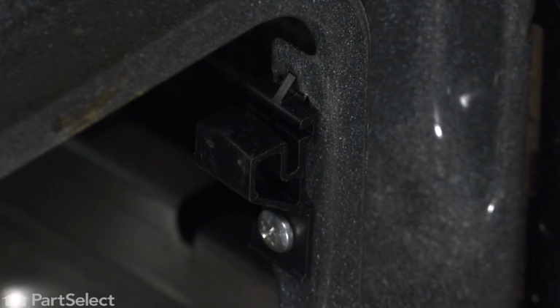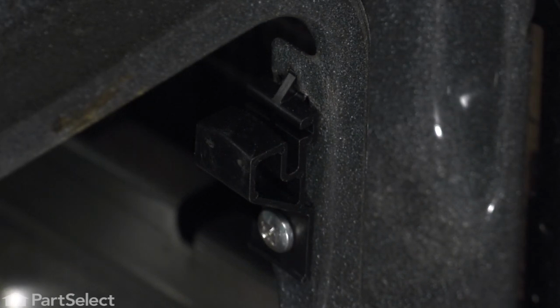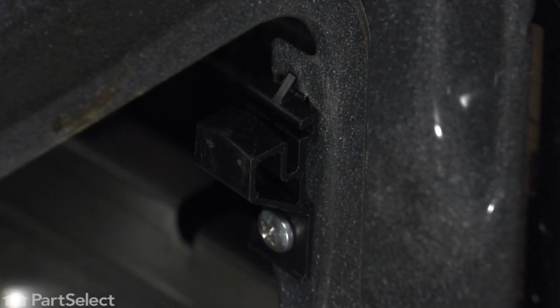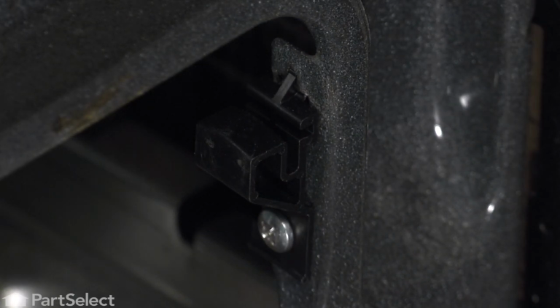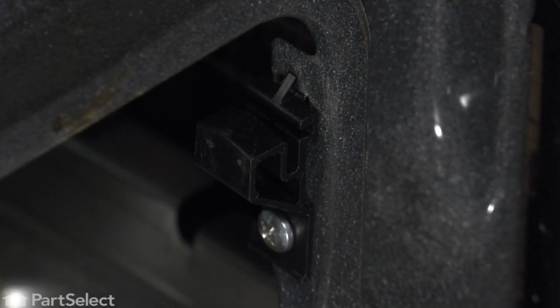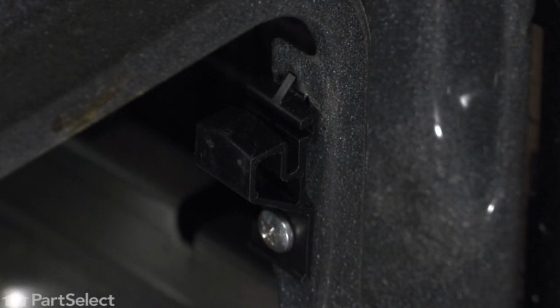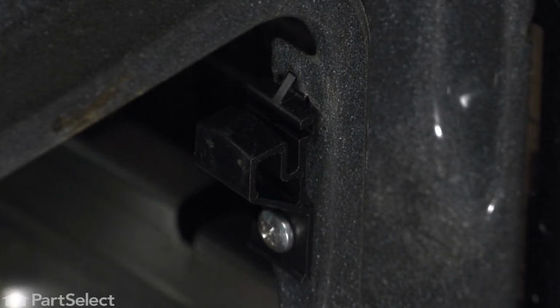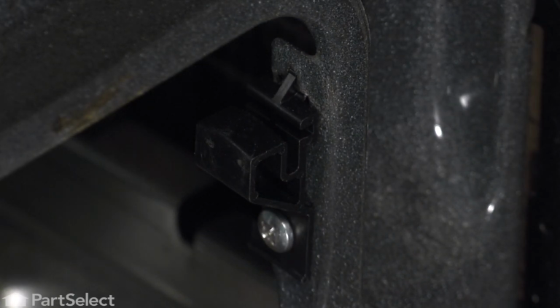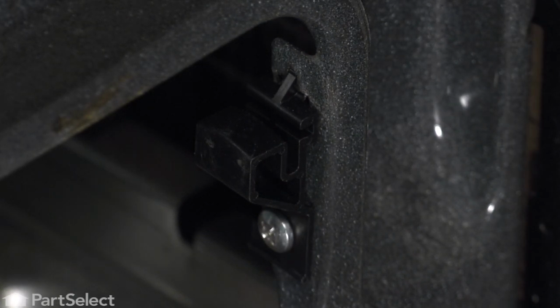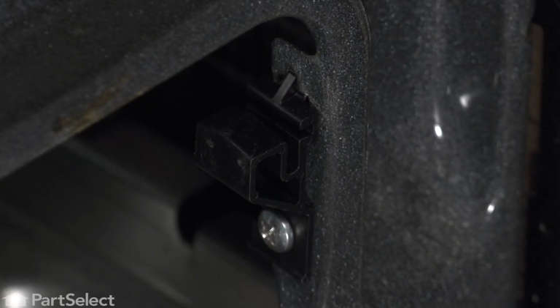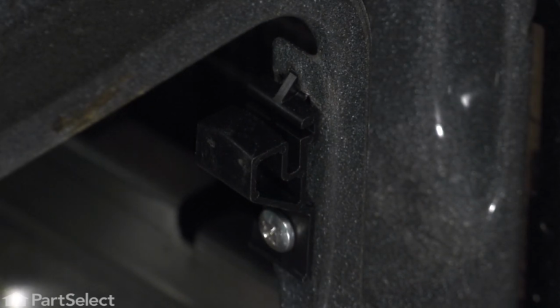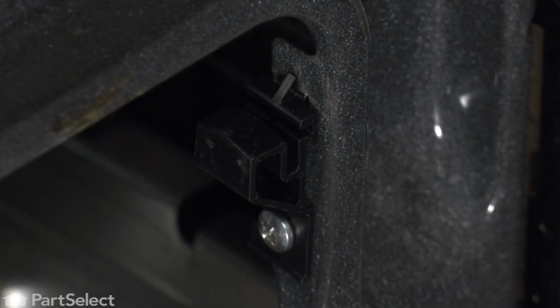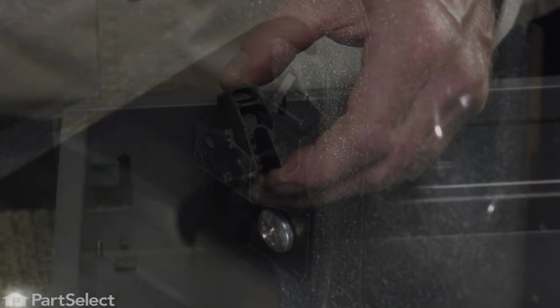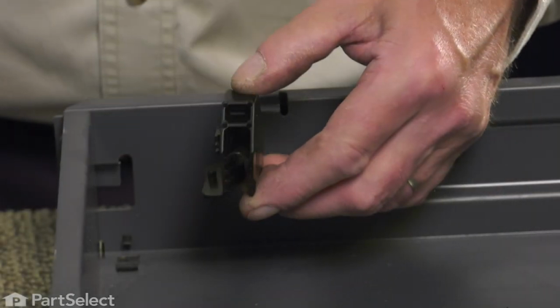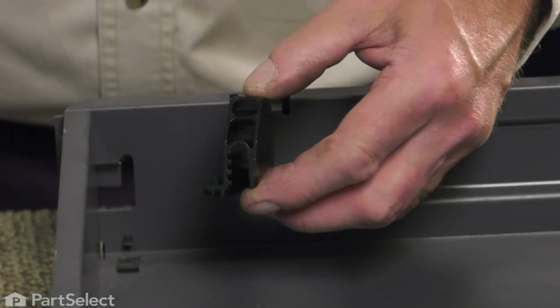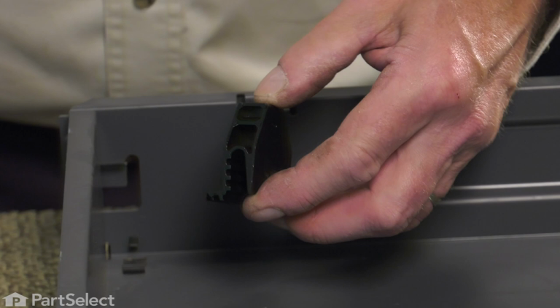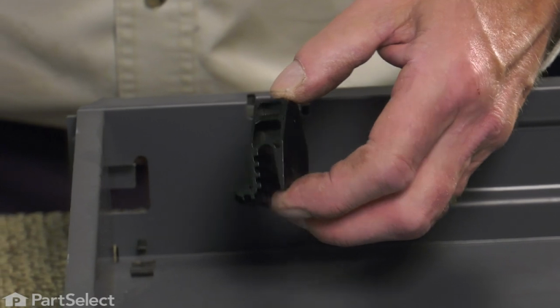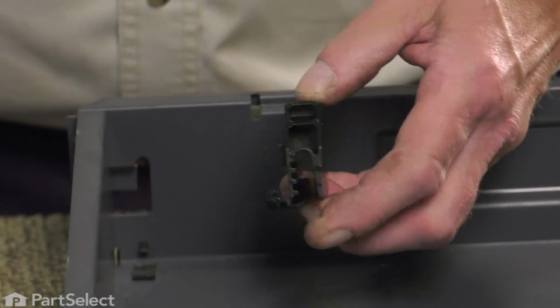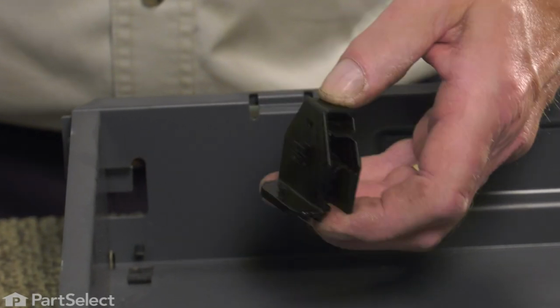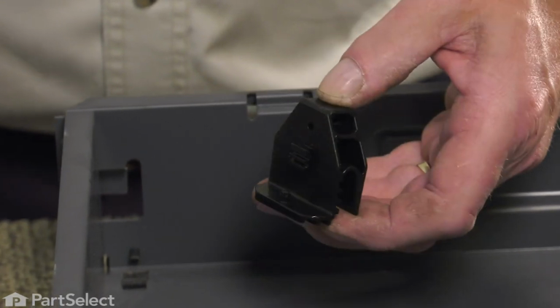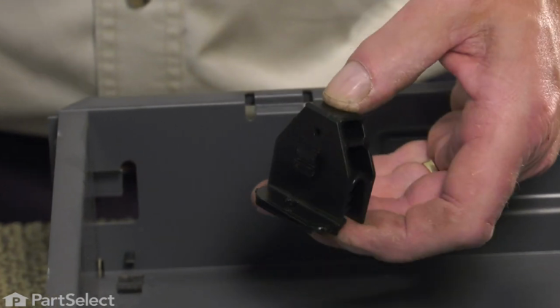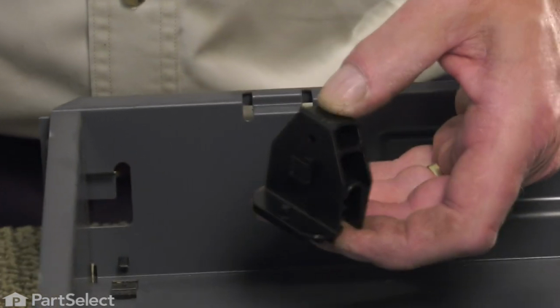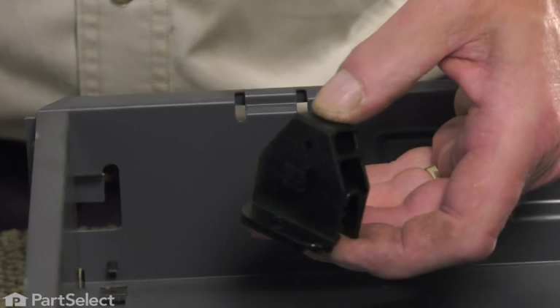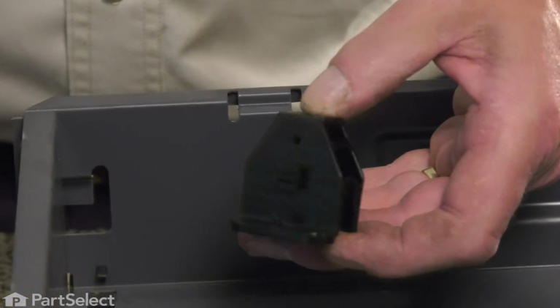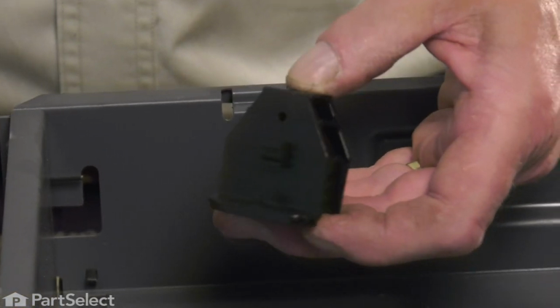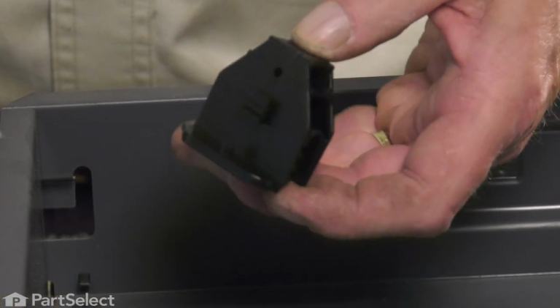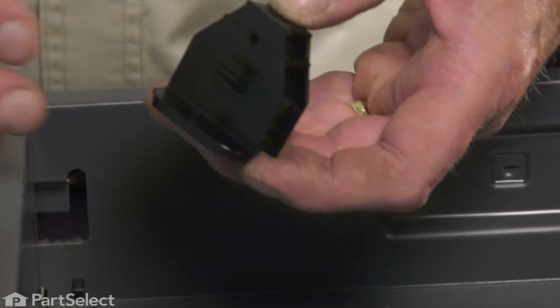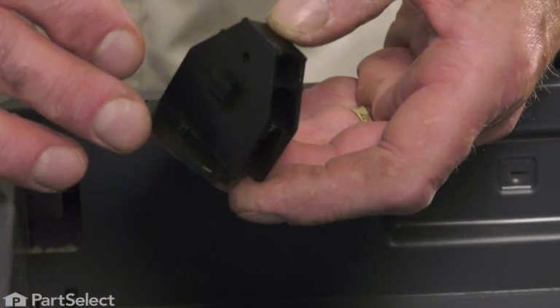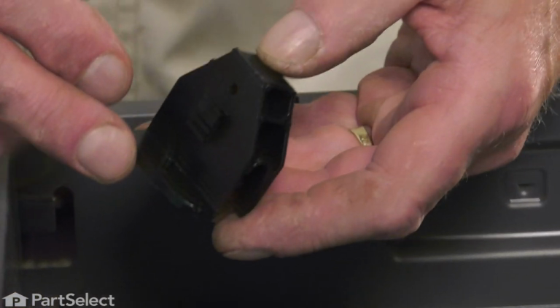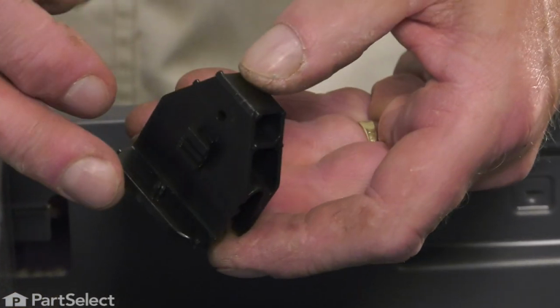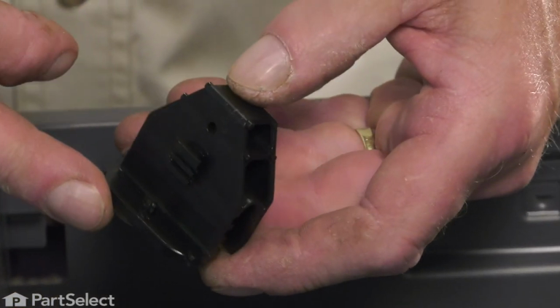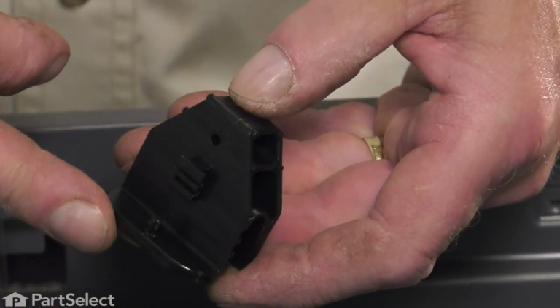Then we'll just repeat that procedure for the other side. Now, the new drawer glide may appear different than the original, but it is designed to fit your model.